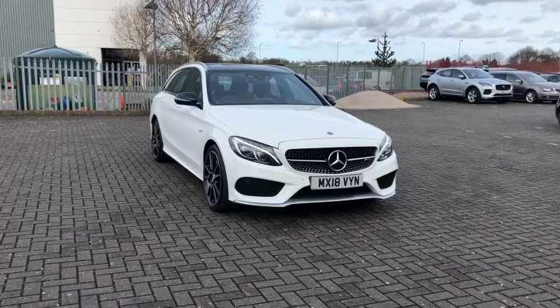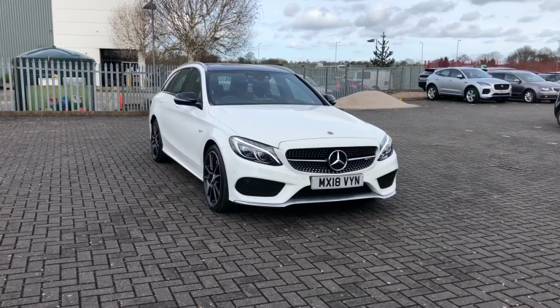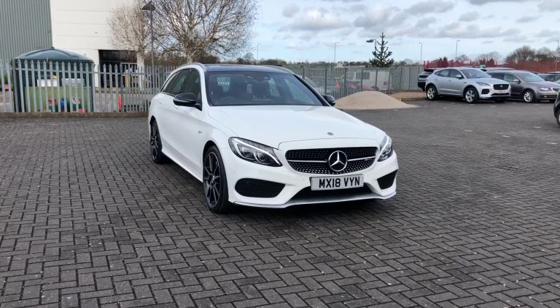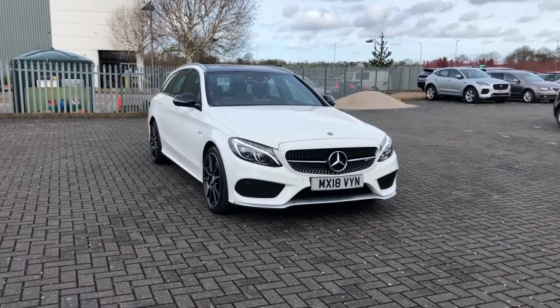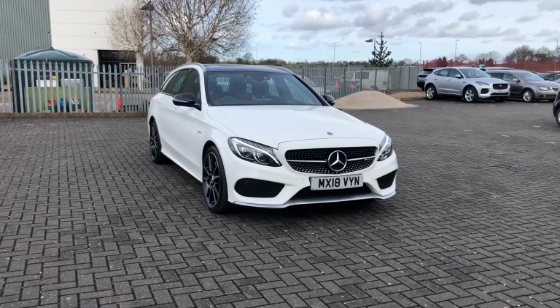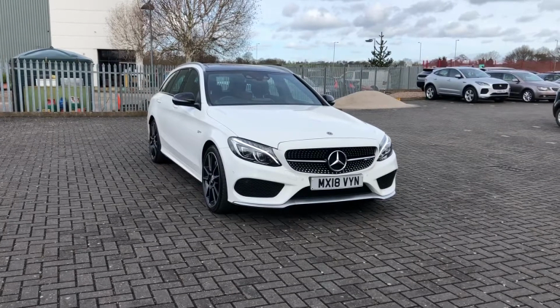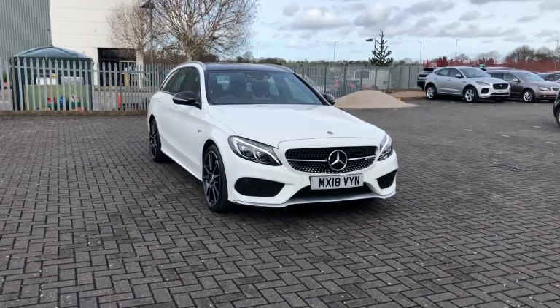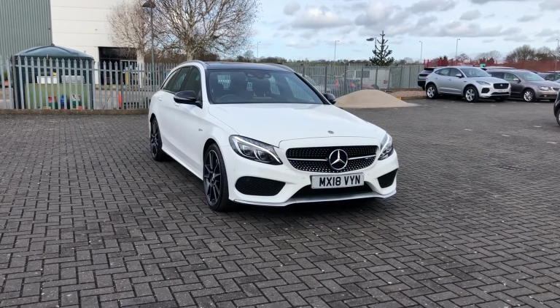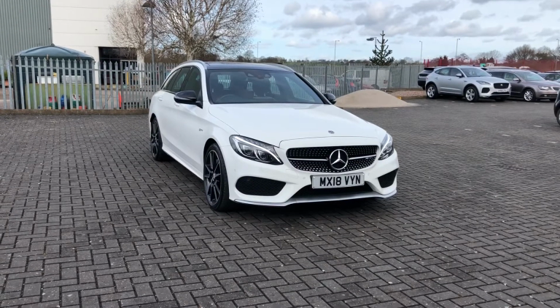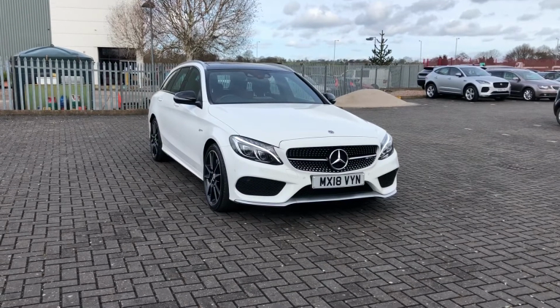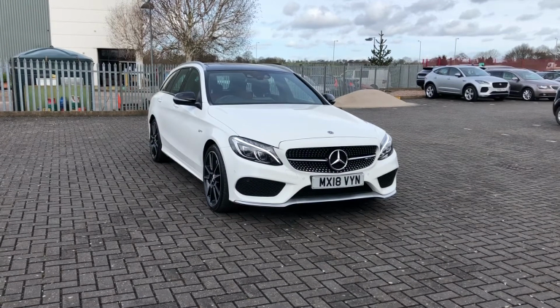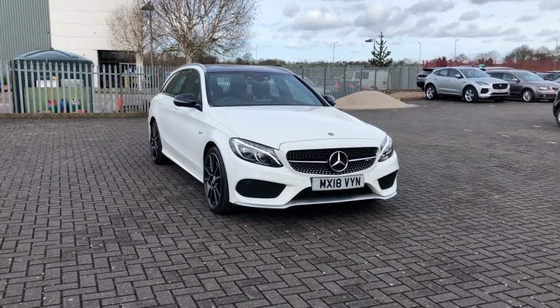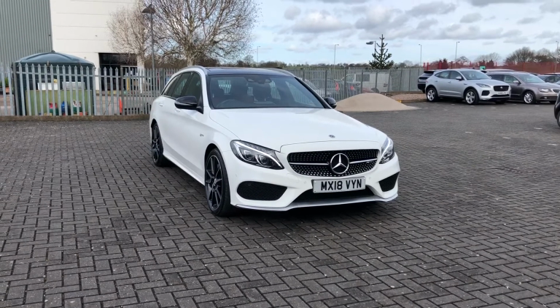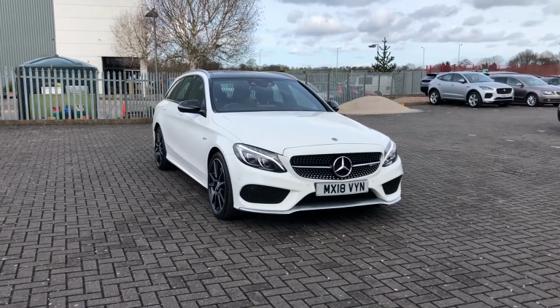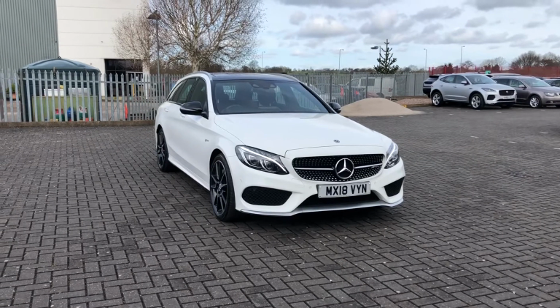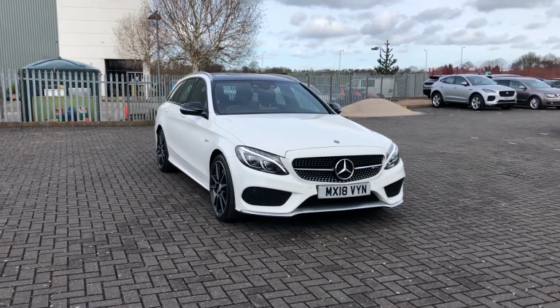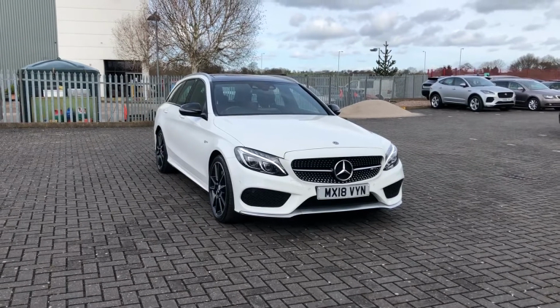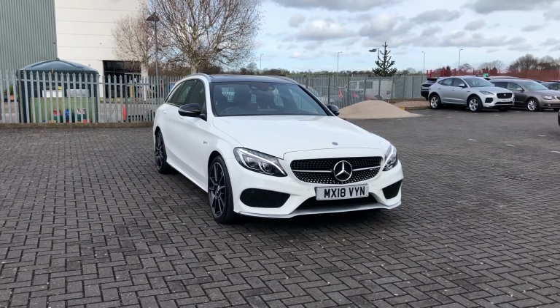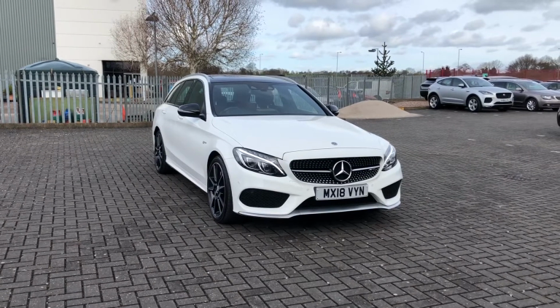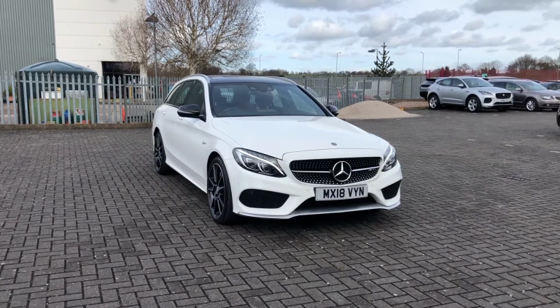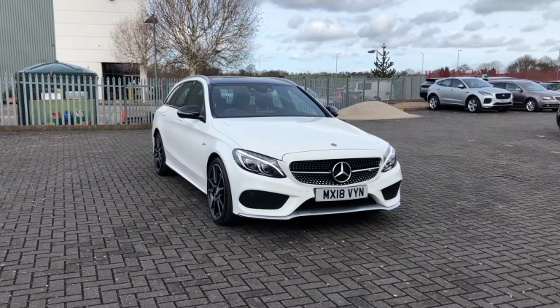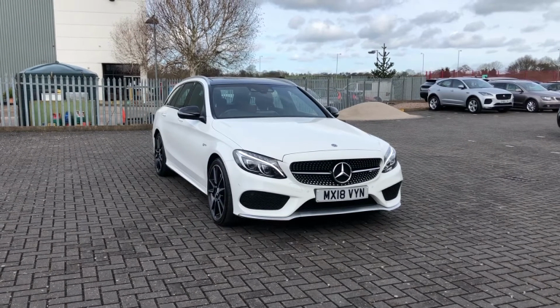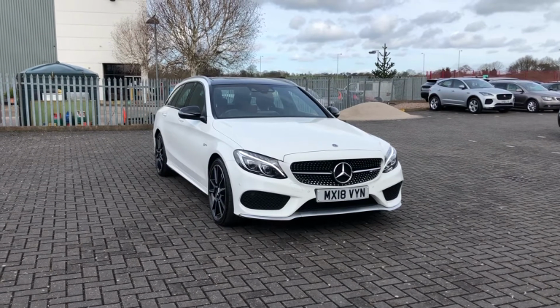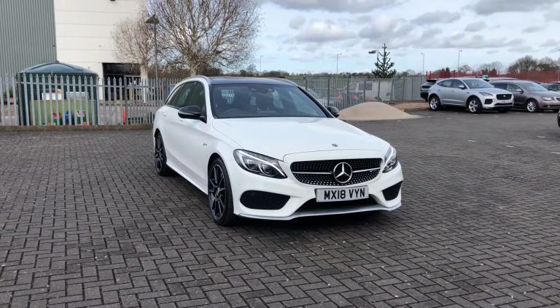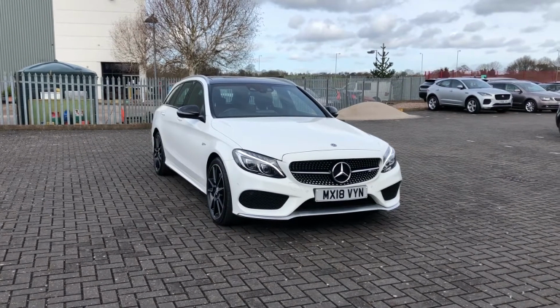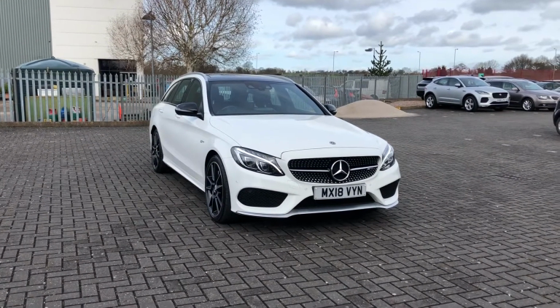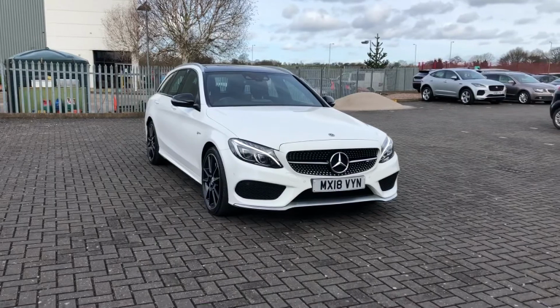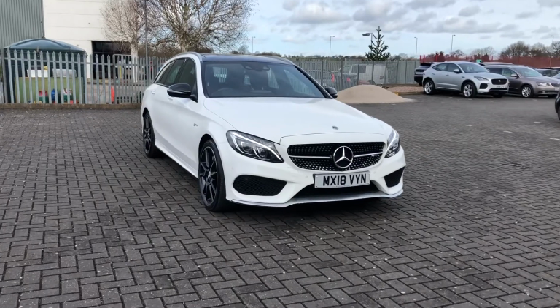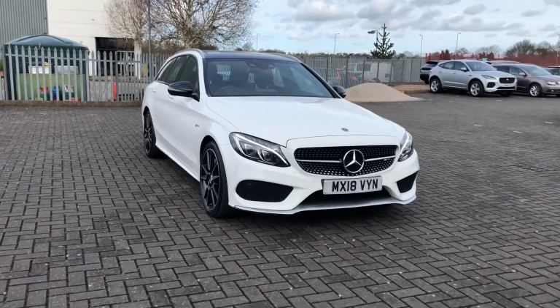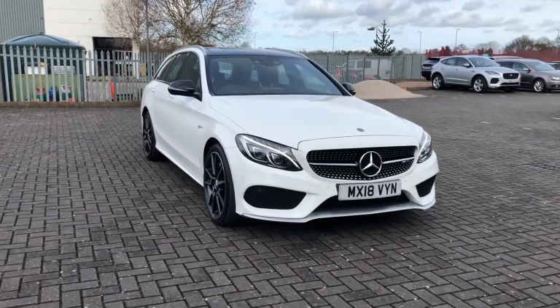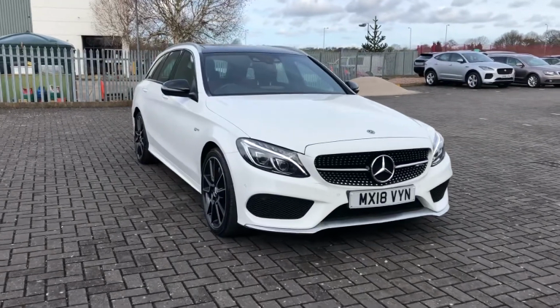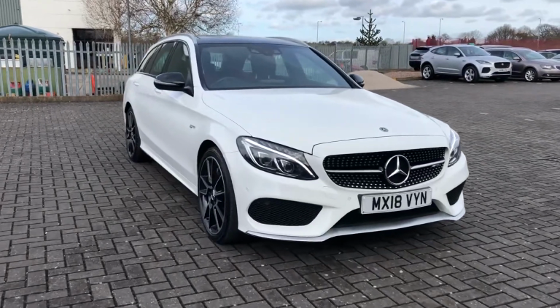Hi, I'm Jordan from Stafford Motor Match and this is the Mercedes-Benz C-Class AMG. It is a 3 litre petrol automatic that has only had two previous owners and it looks absolutely fantastic.